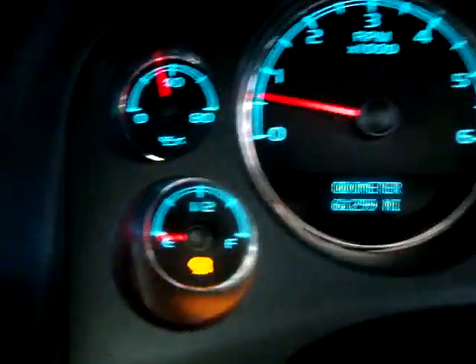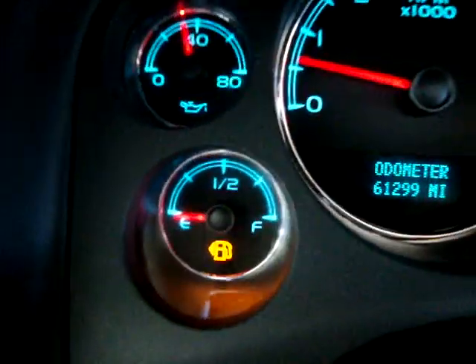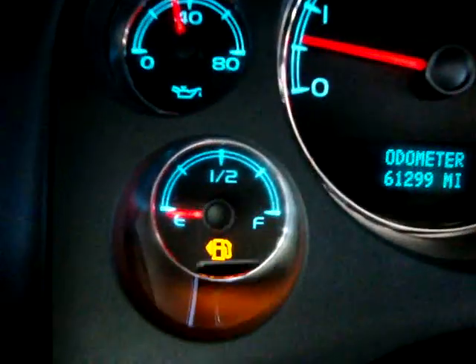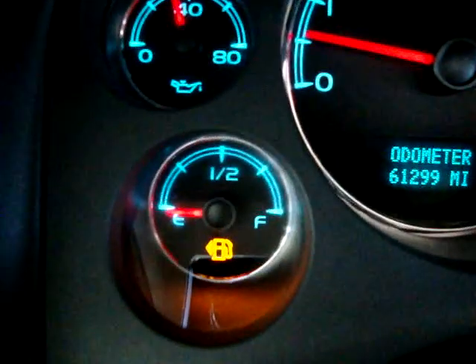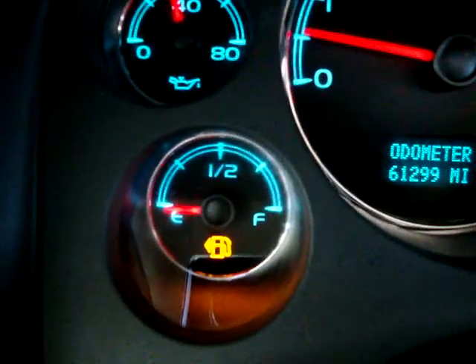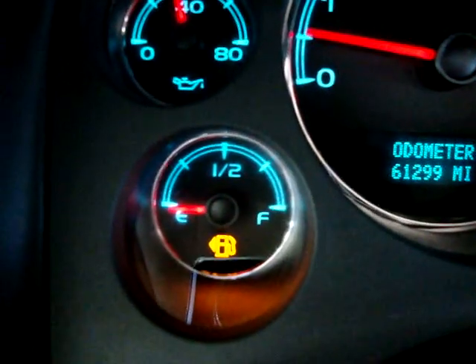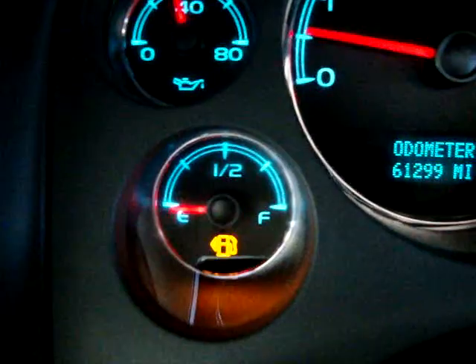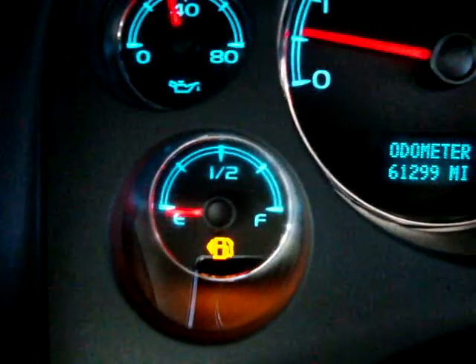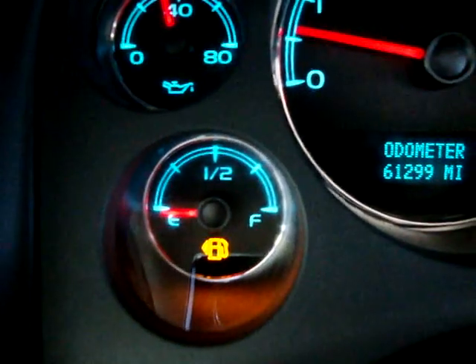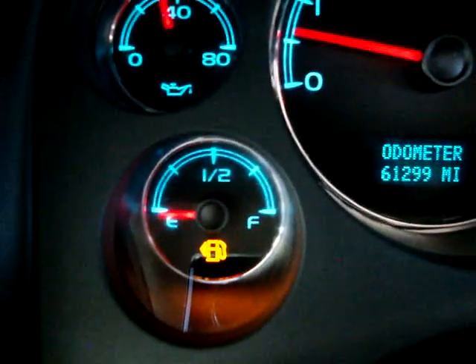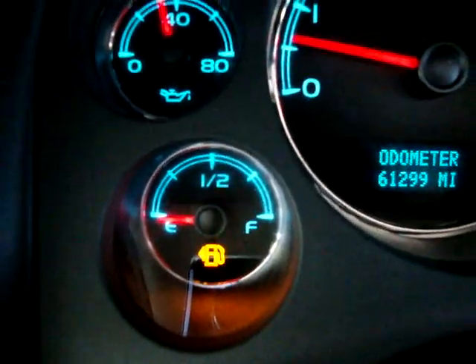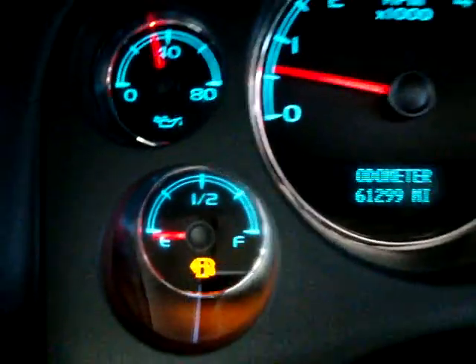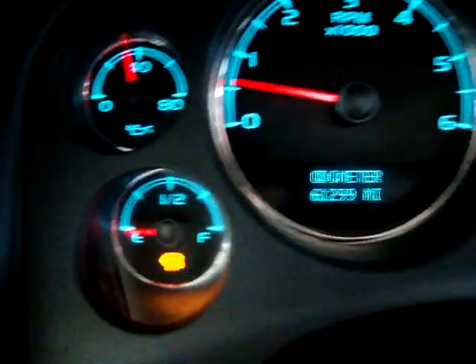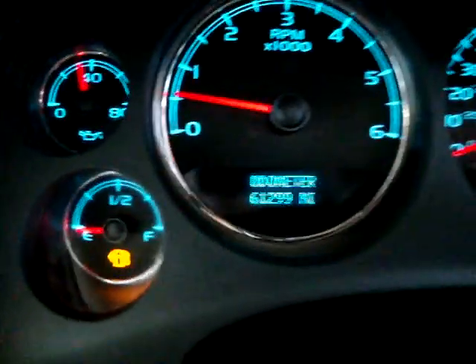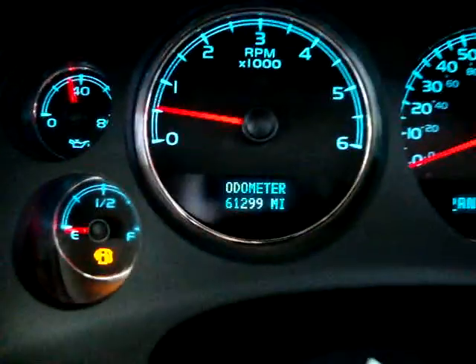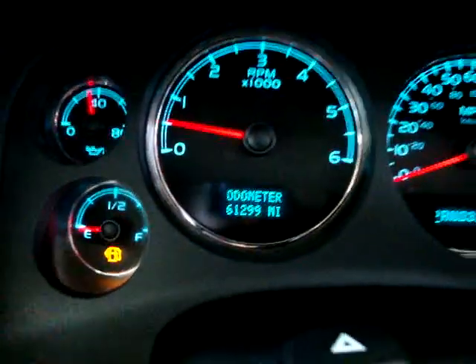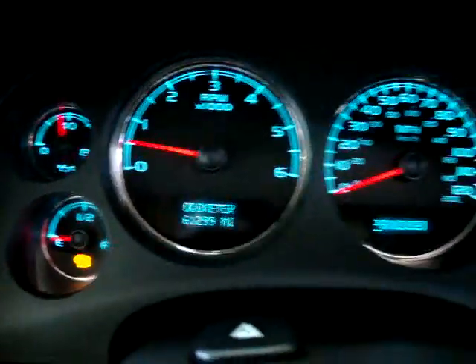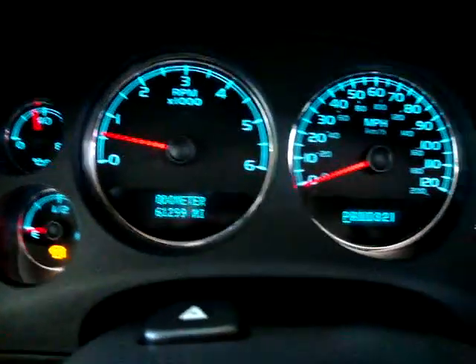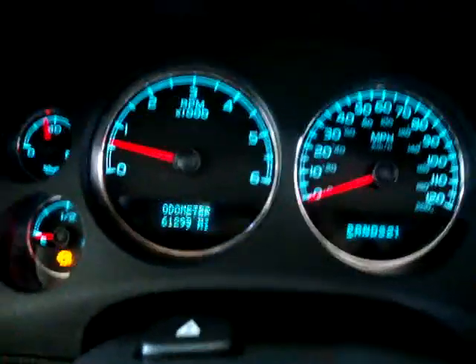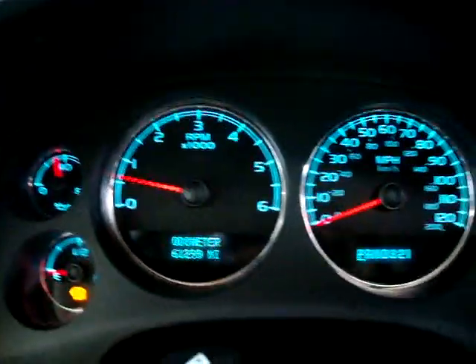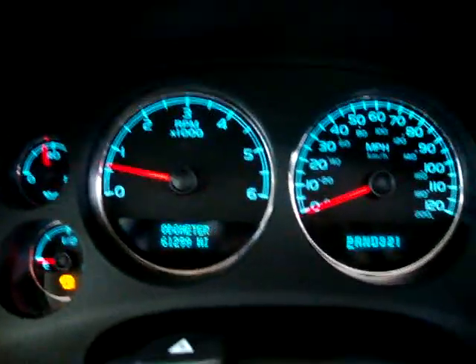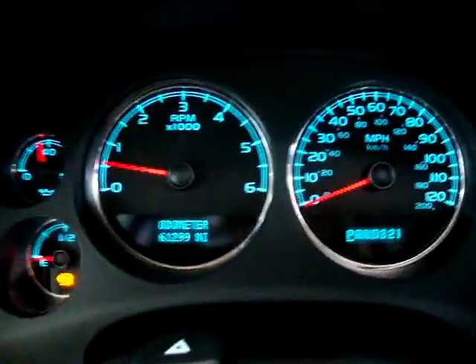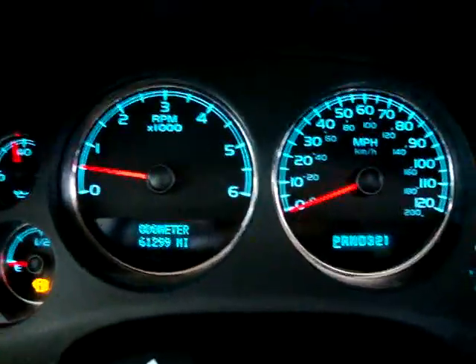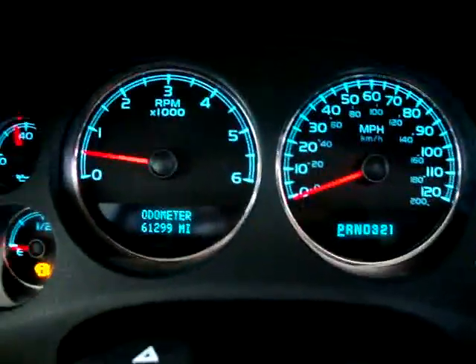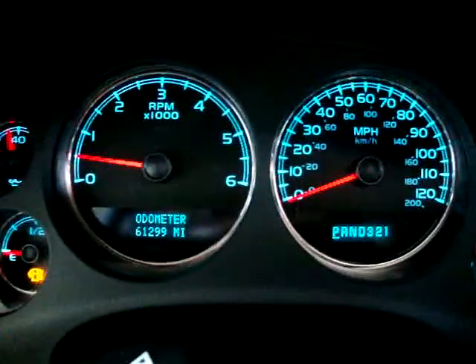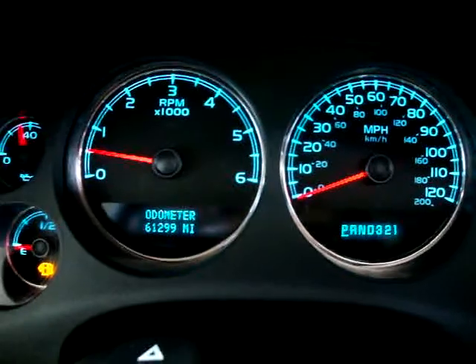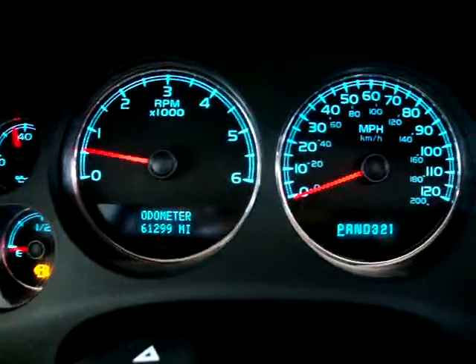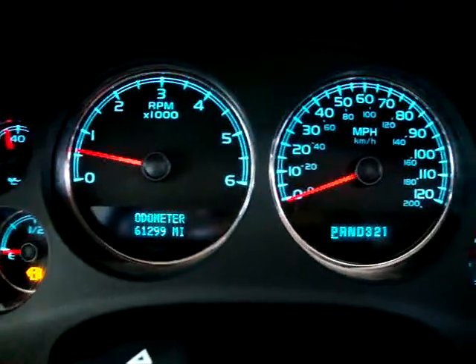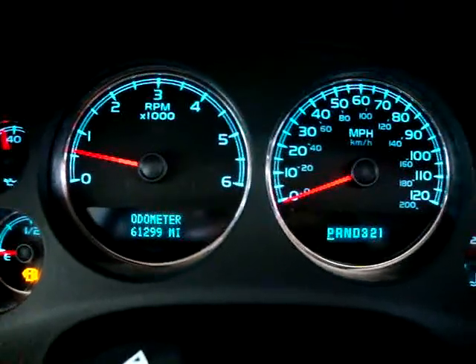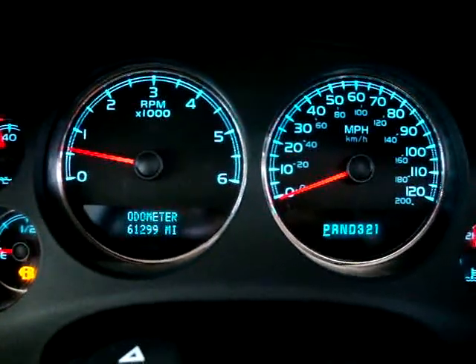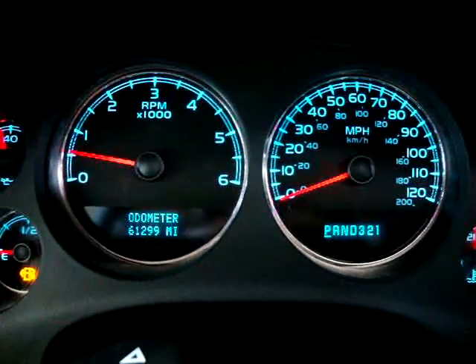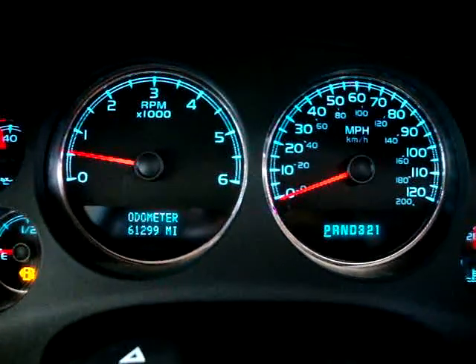The gas light is on because it is very low on fuel — that's why I could not demonstrate the remote start. But once we put fuel in it, that works perfectly.